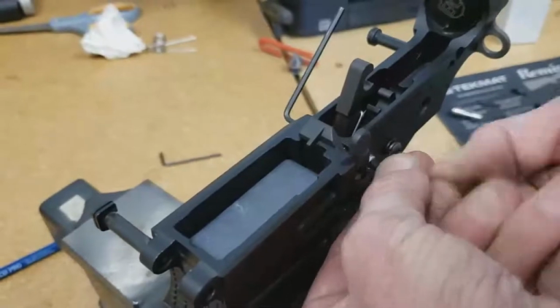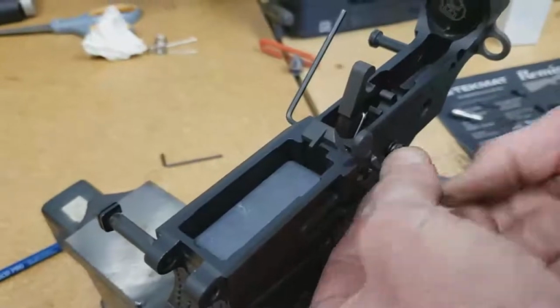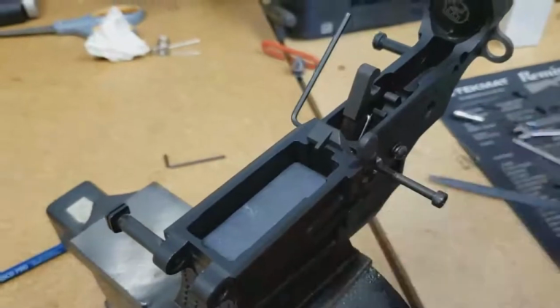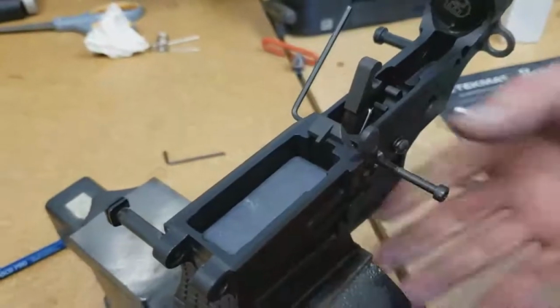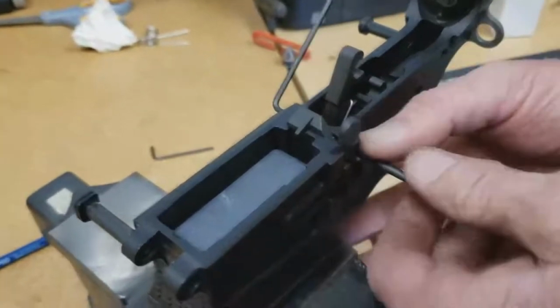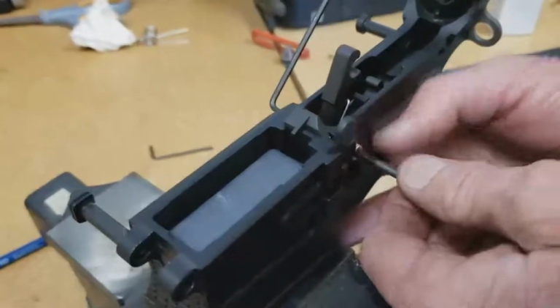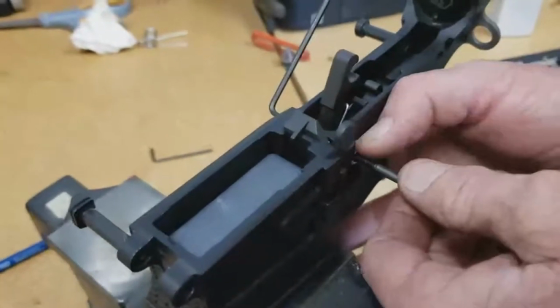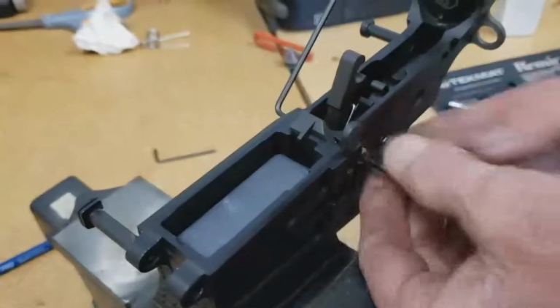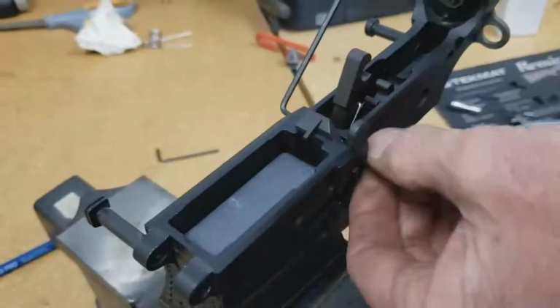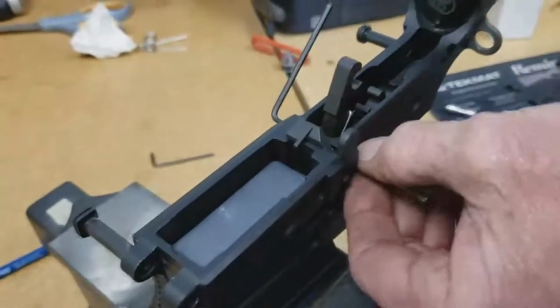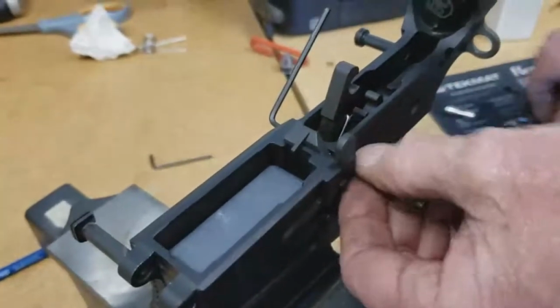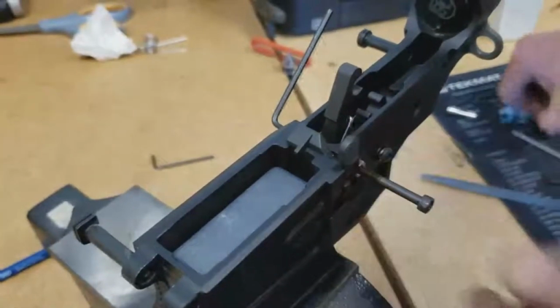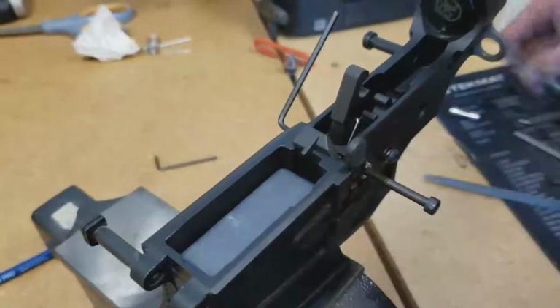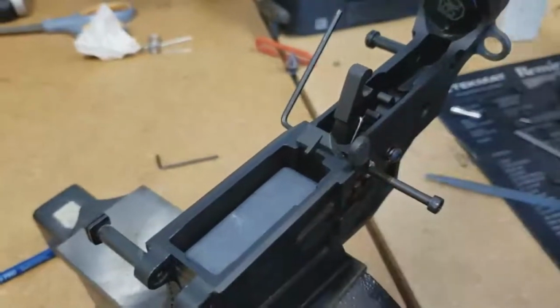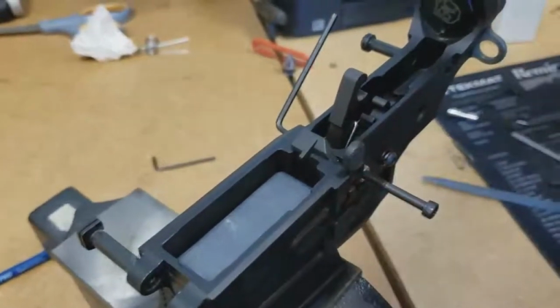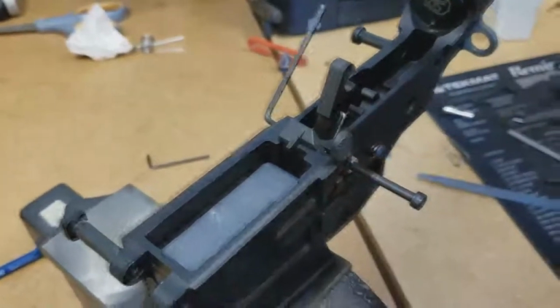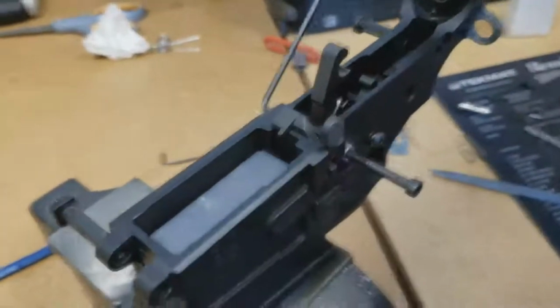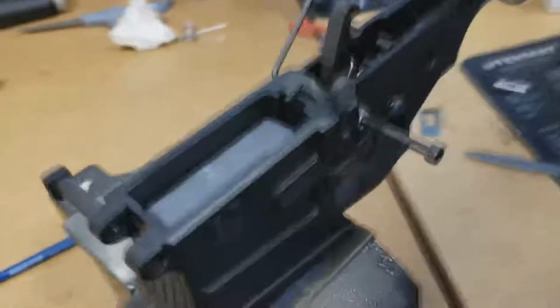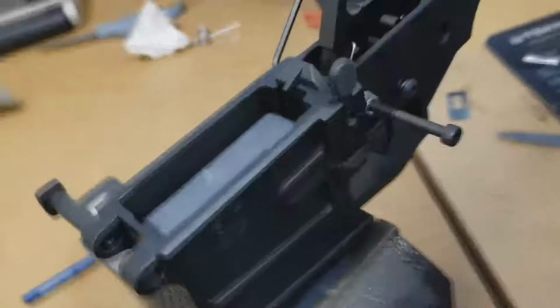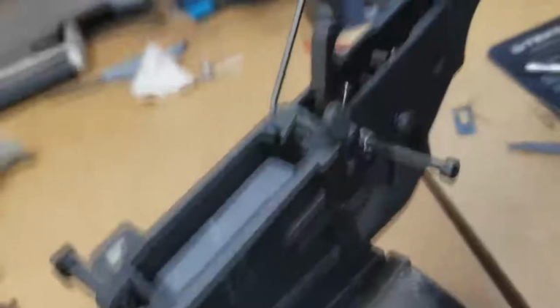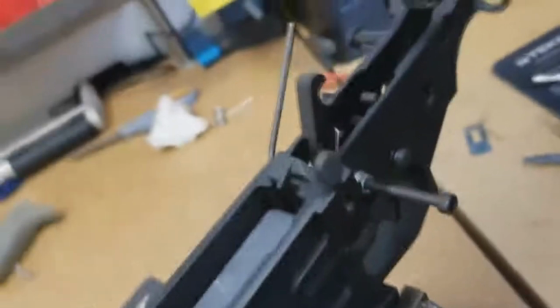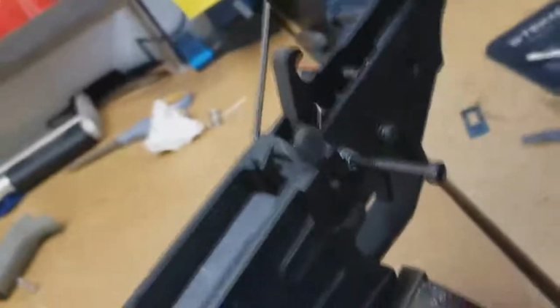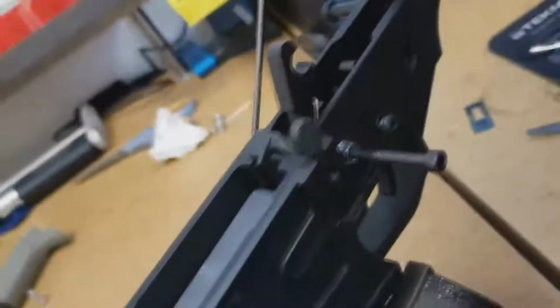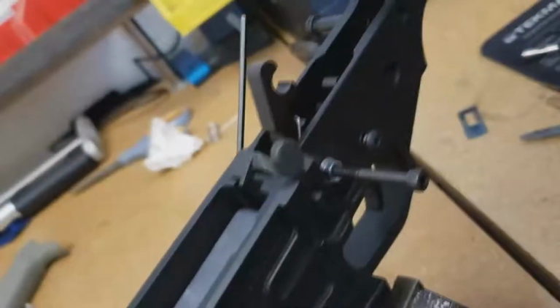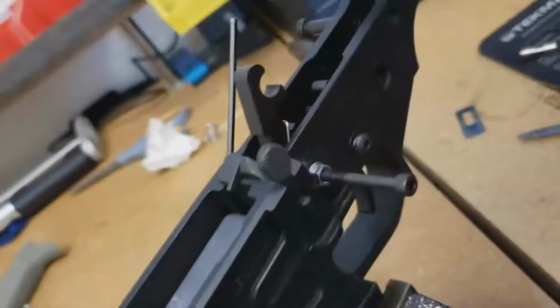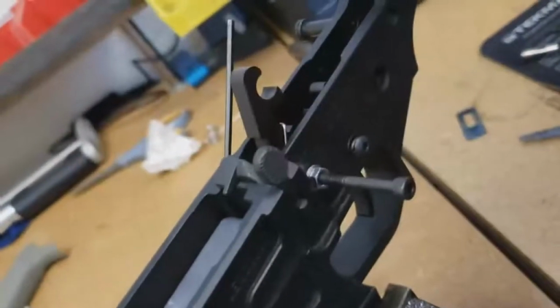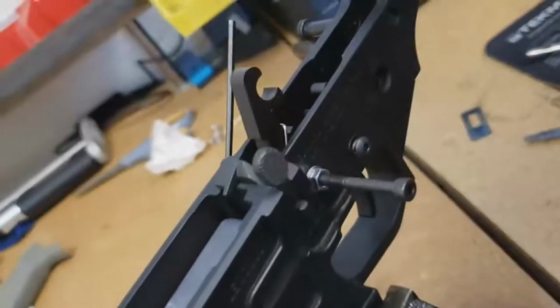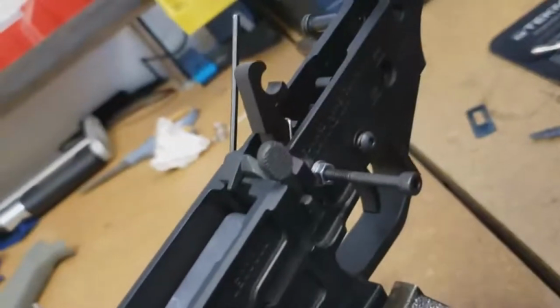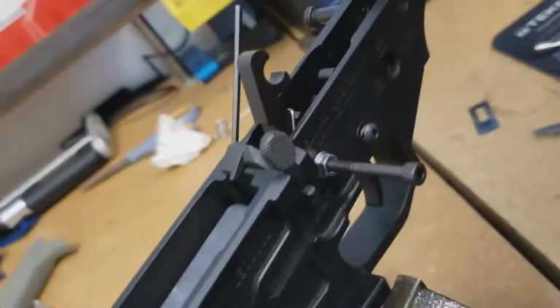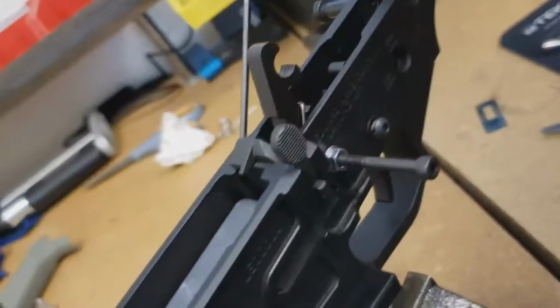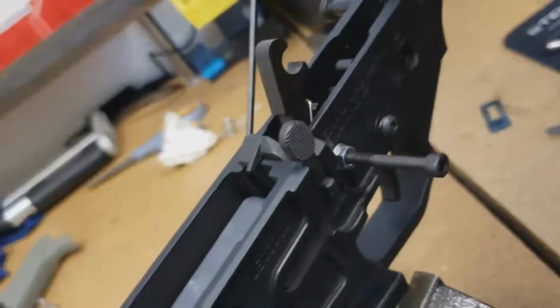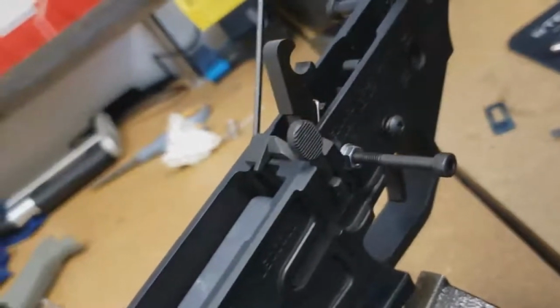Screw it down with a good amount of threads in there - at least about five threads. Then take the allen wrench that comes with it.